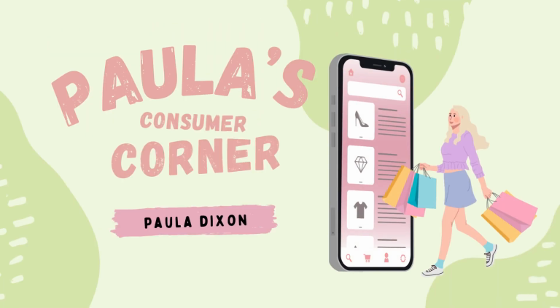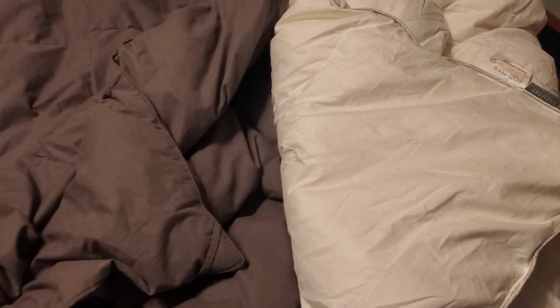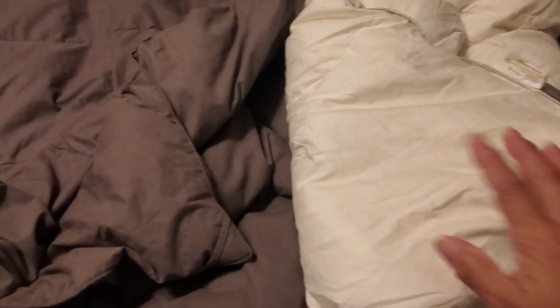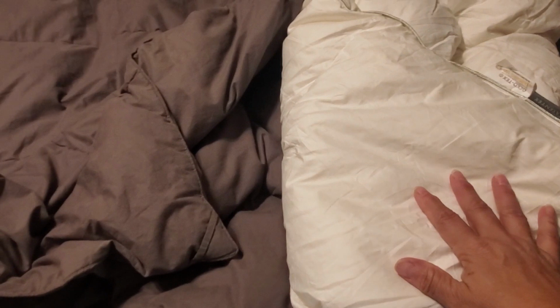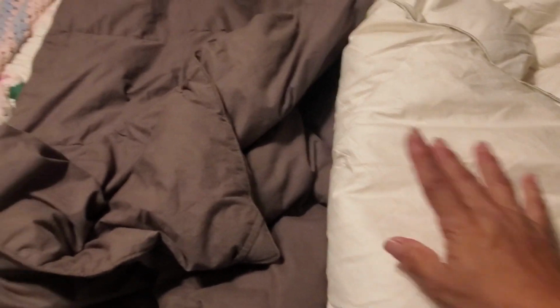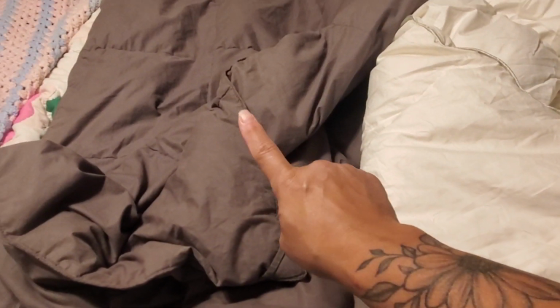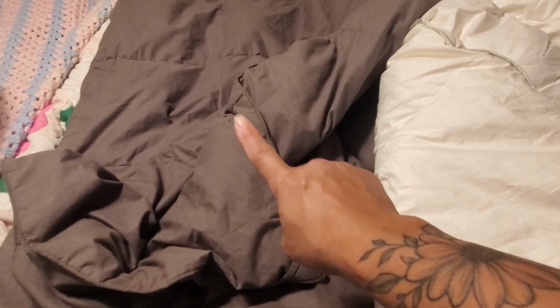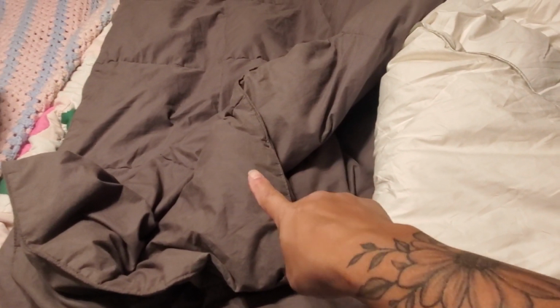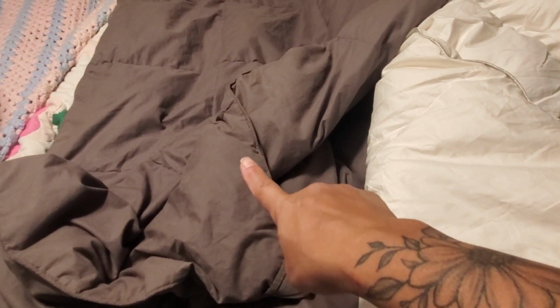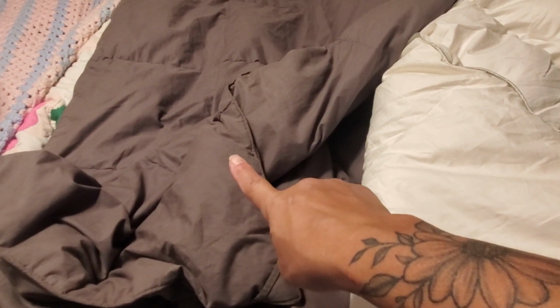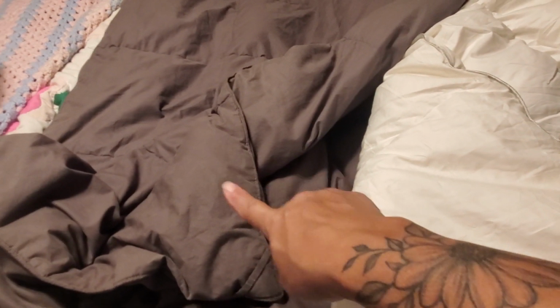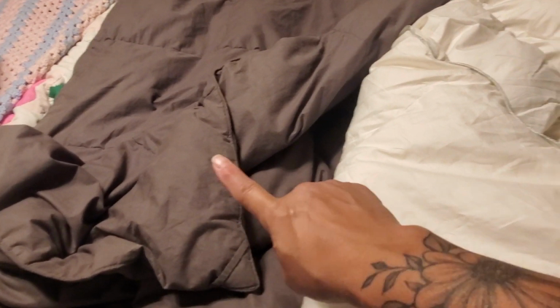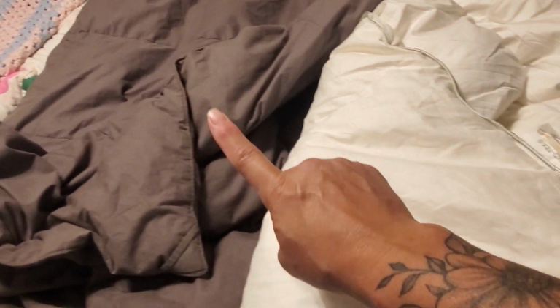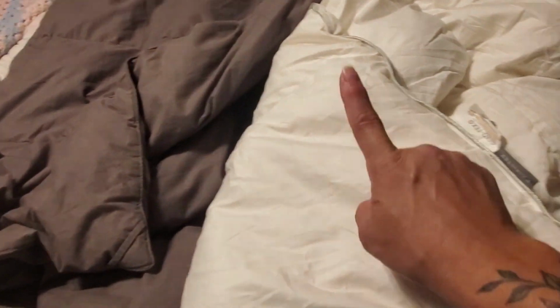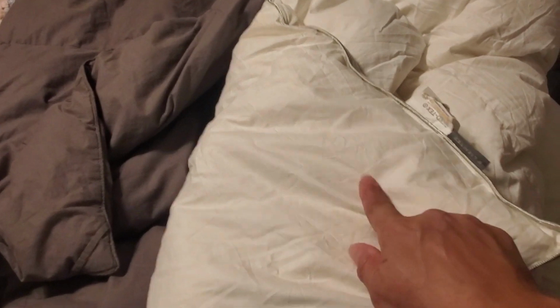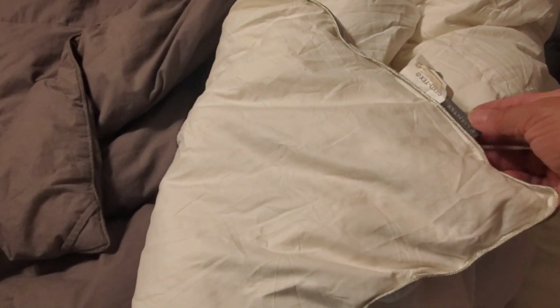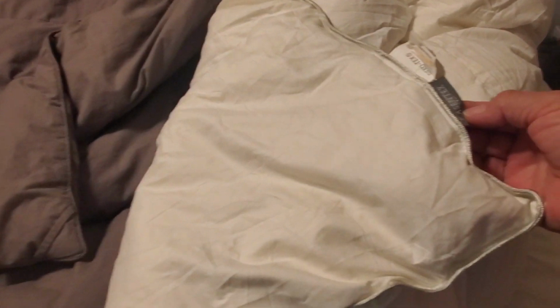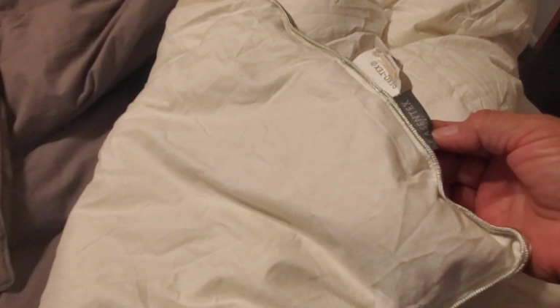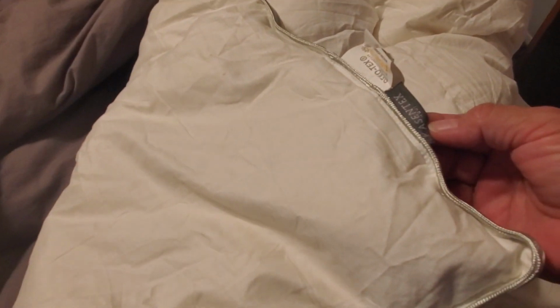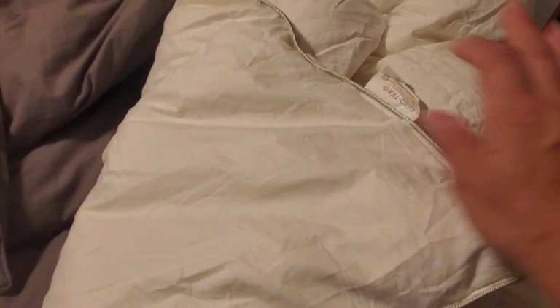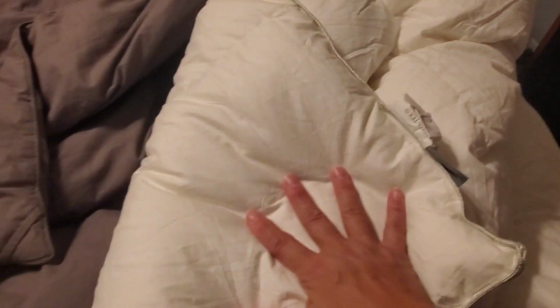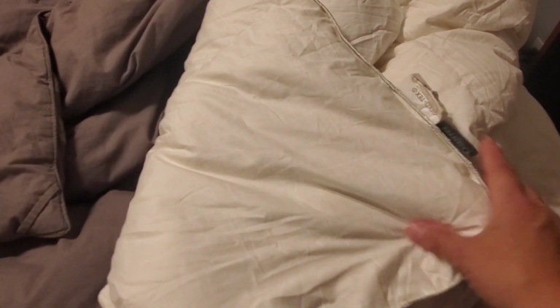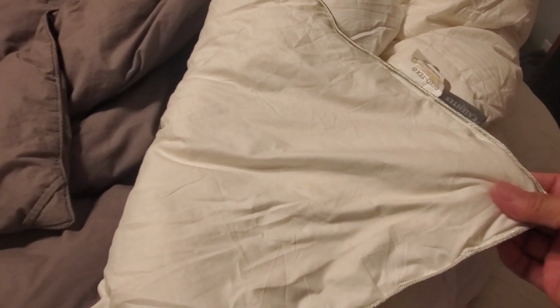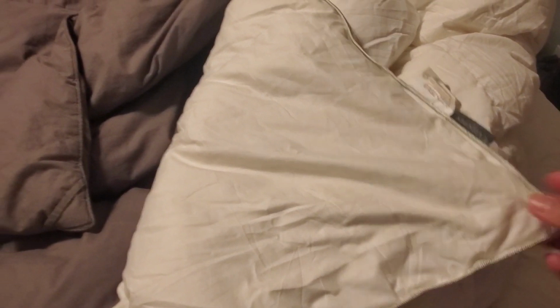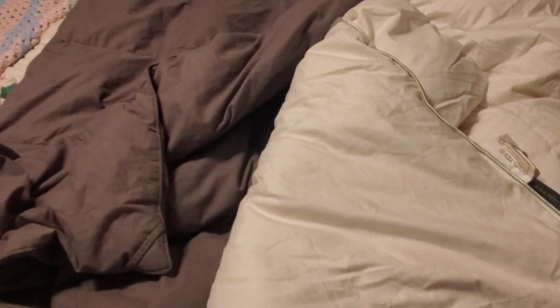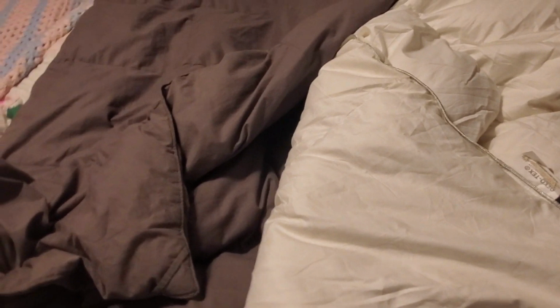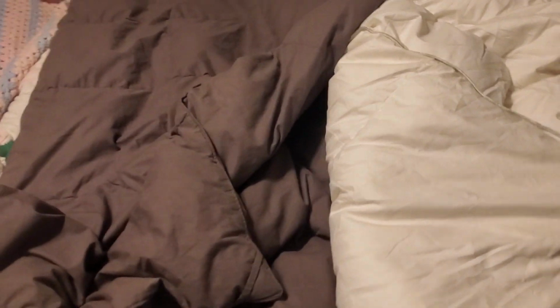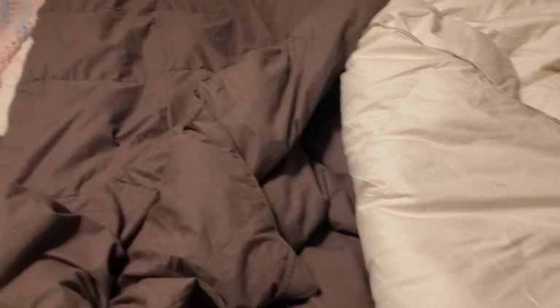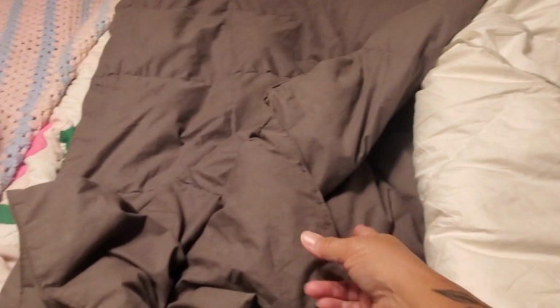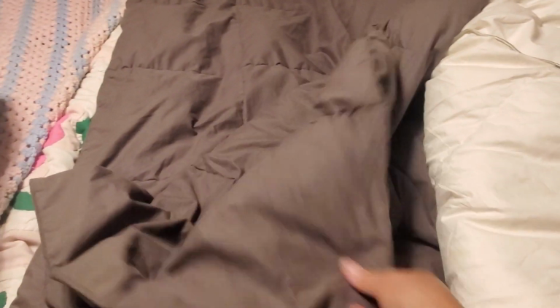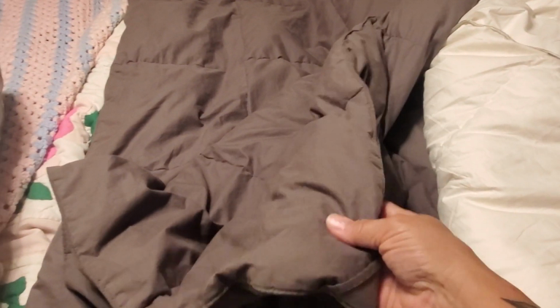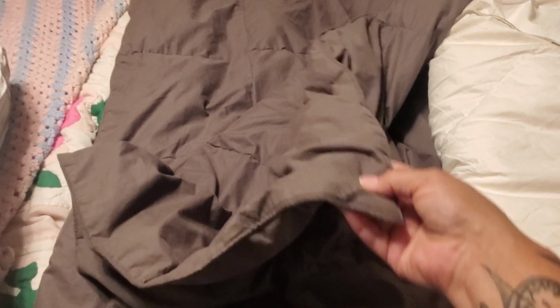Let's go ahead and compare these down comforters. We're going to compare this Bedding gray down comforter to this Casyntex Bedding comforter. The first thing I want to tell you is that this one is in gray.